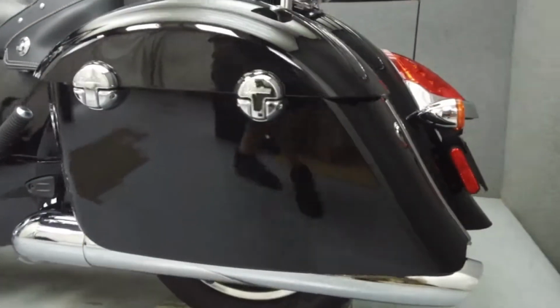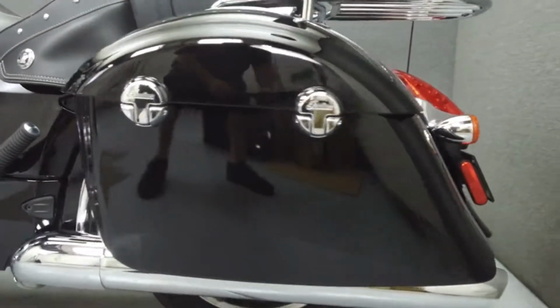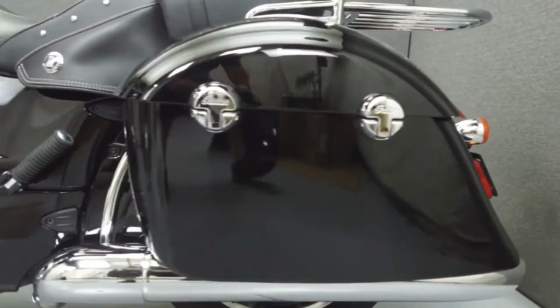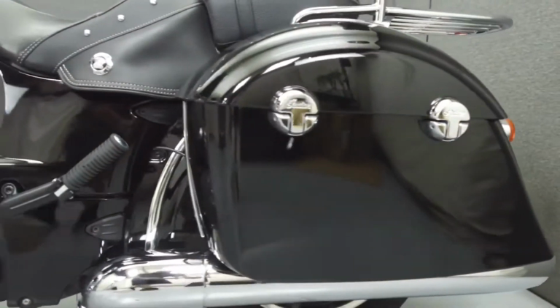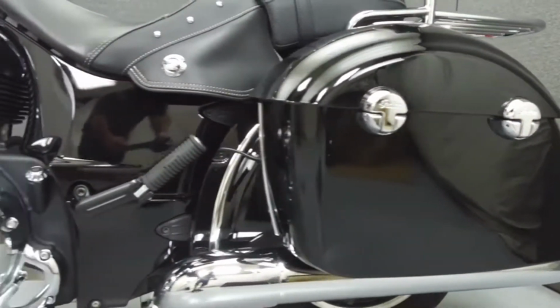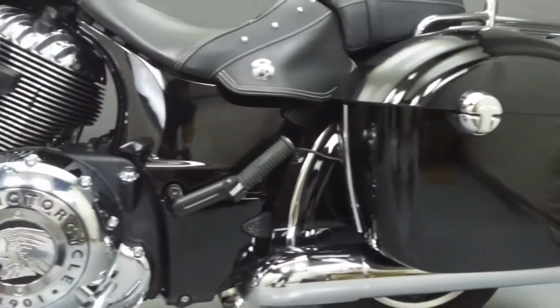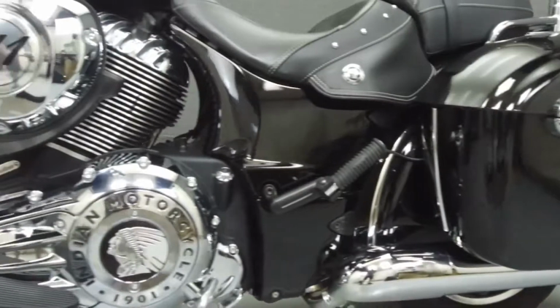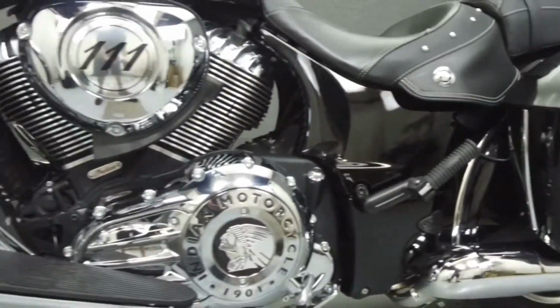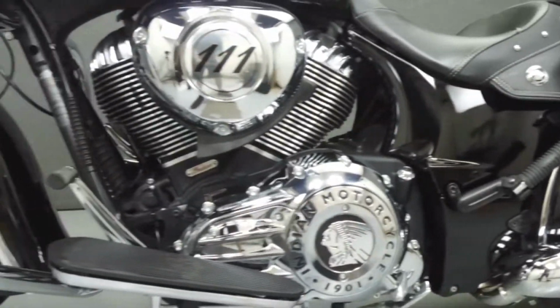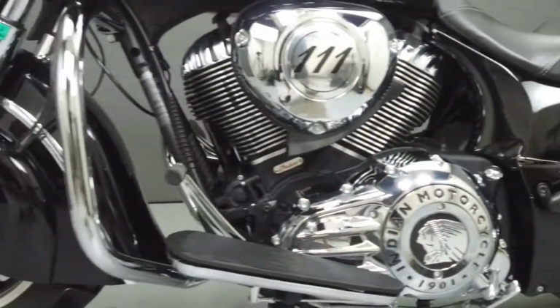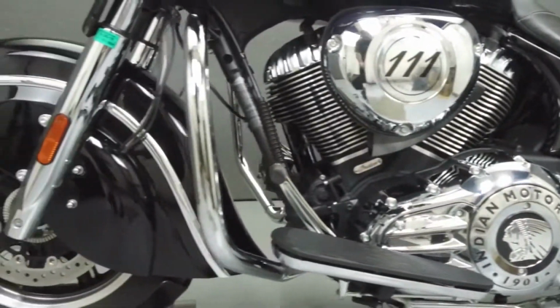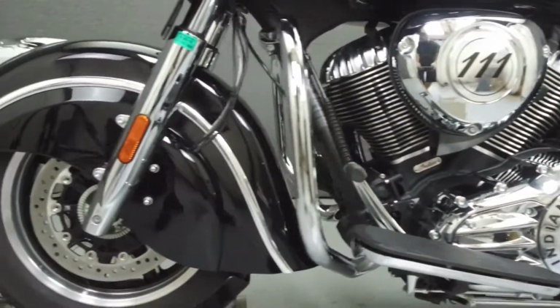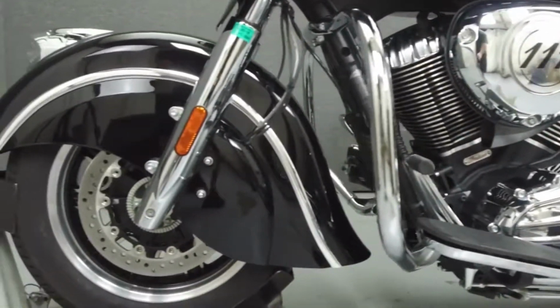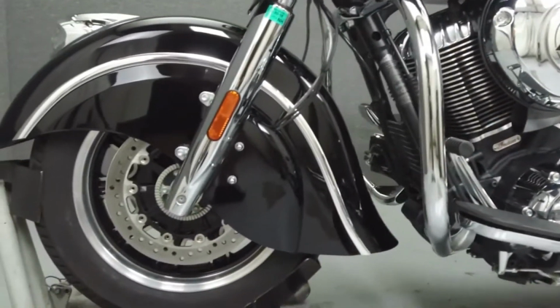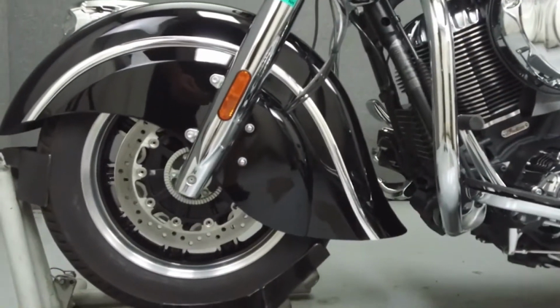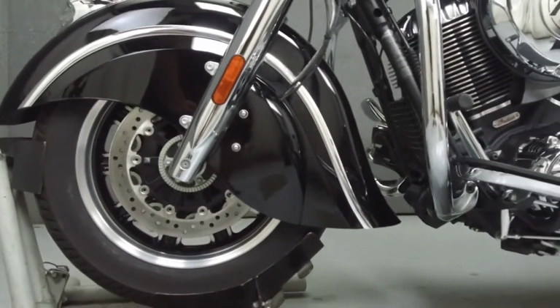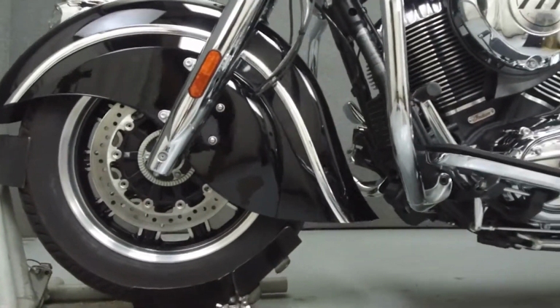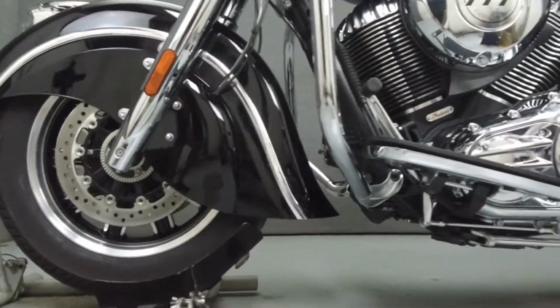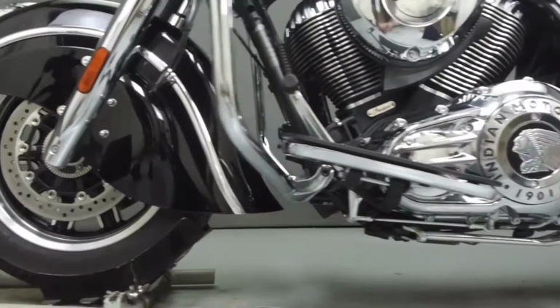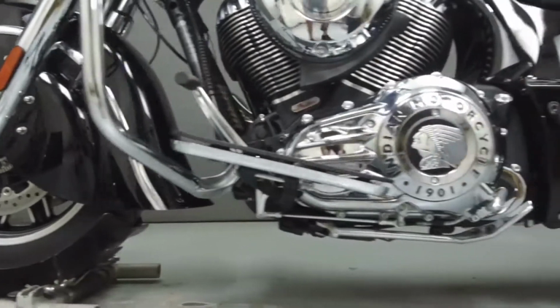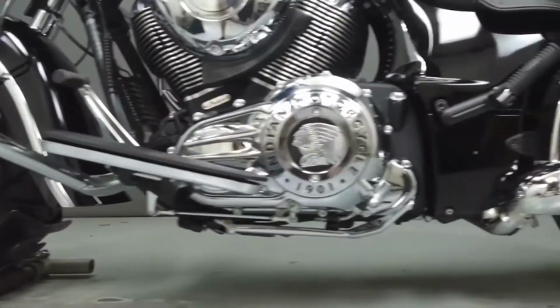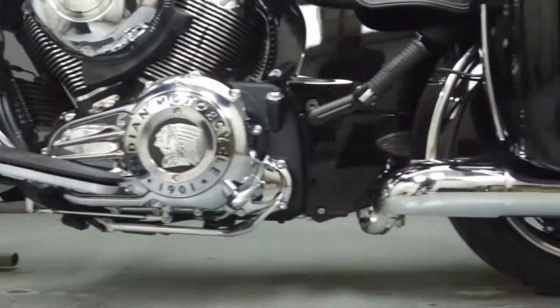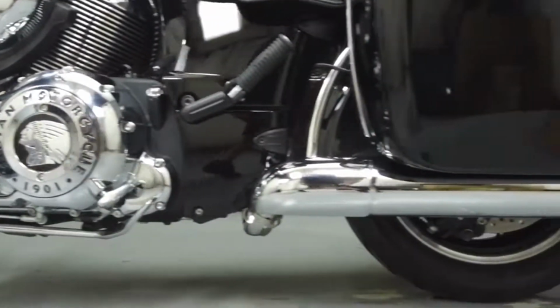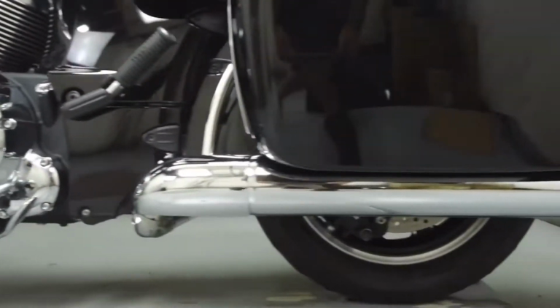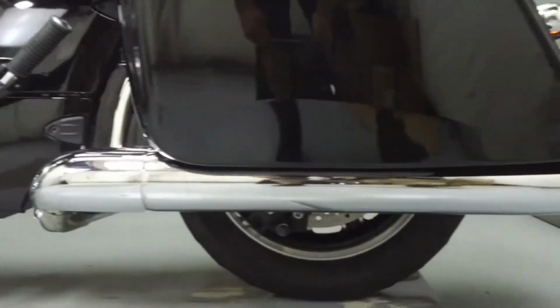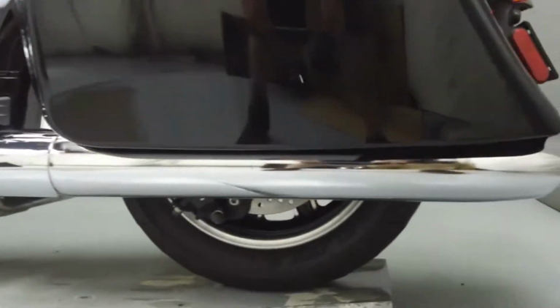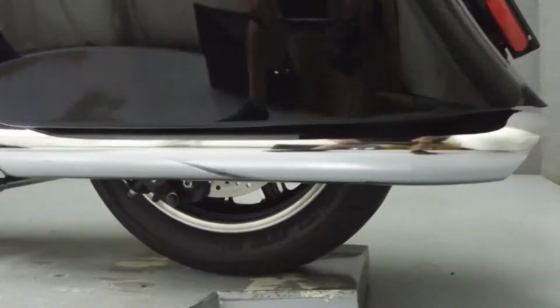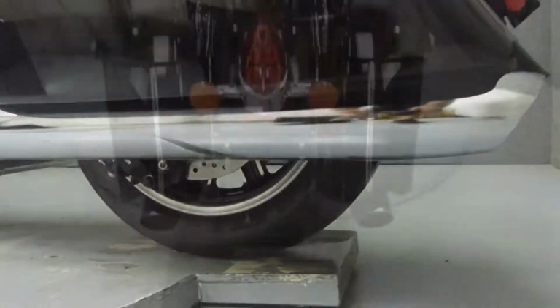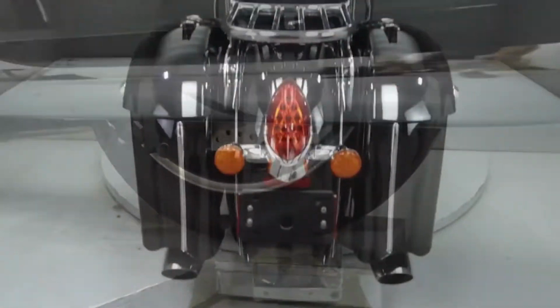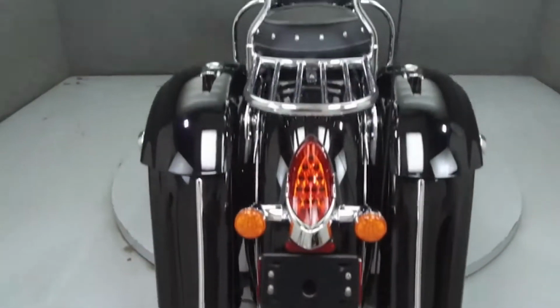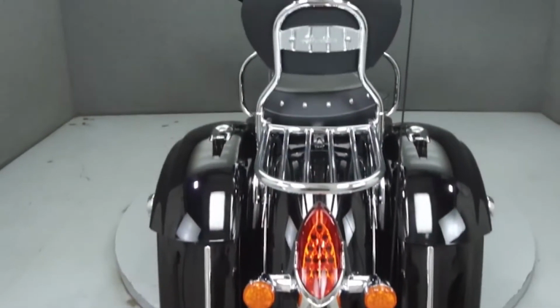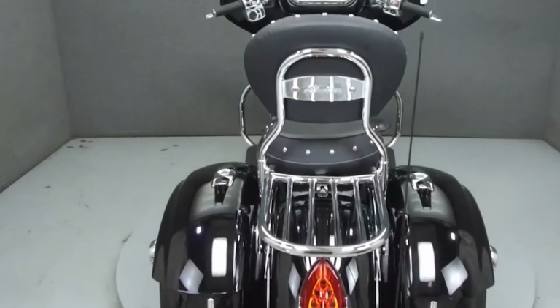This vehicle has been fully serviced, detailed, and comes with a 90-day nationwide warranty. We have also purchased a CycleChex Vehicle History Report. You can view this report by clicking on the link on the right side of the video.